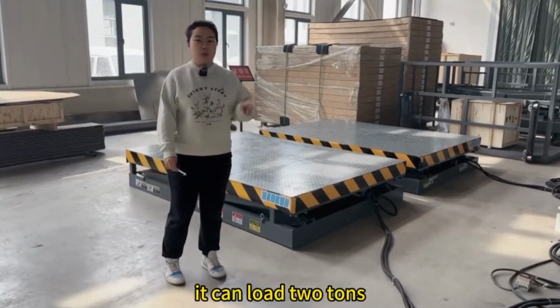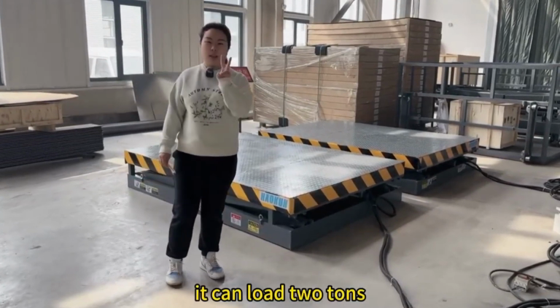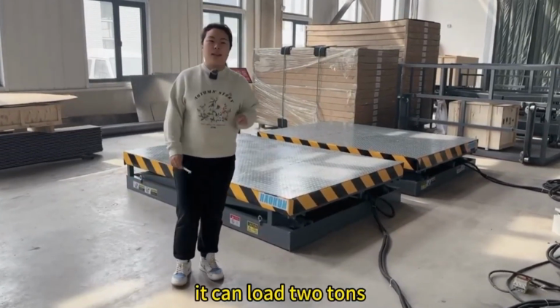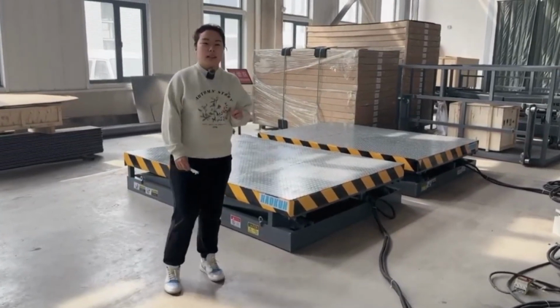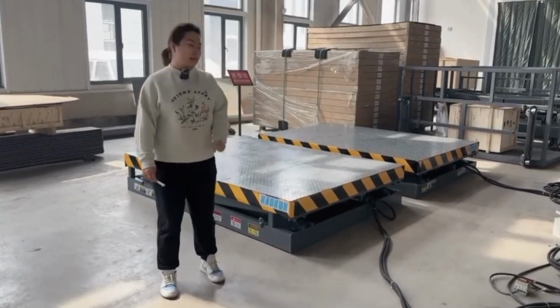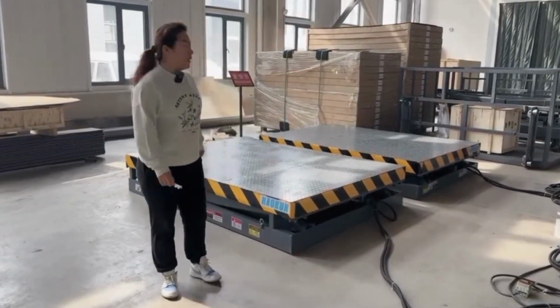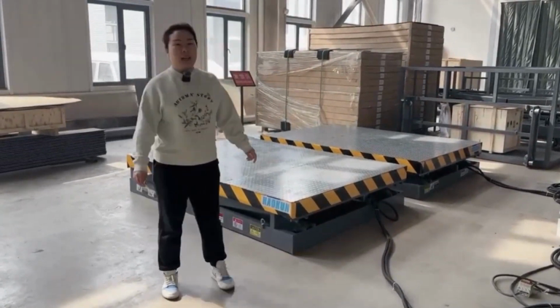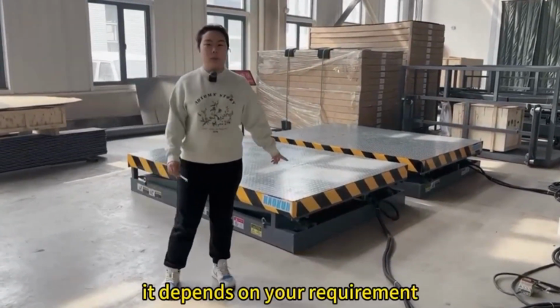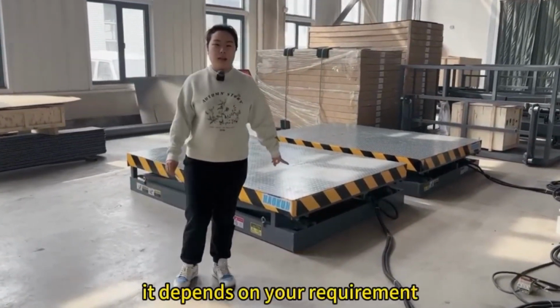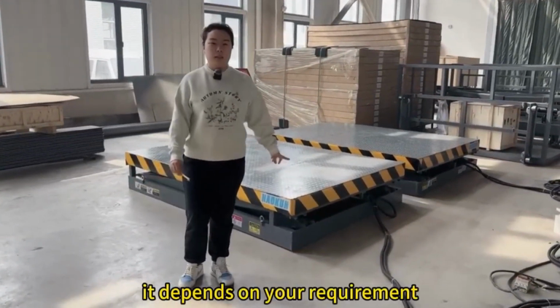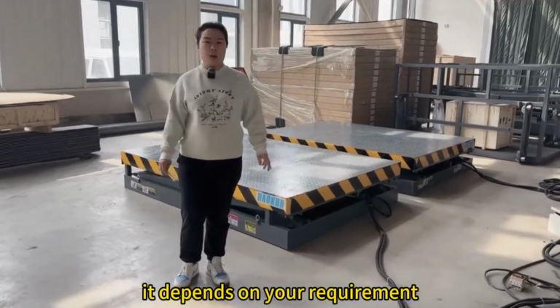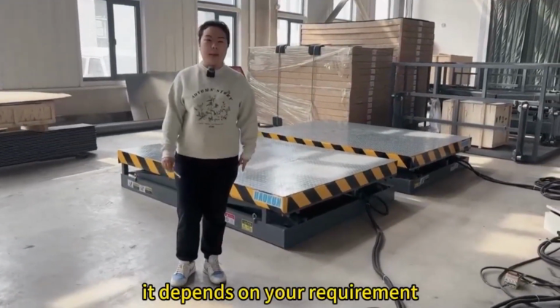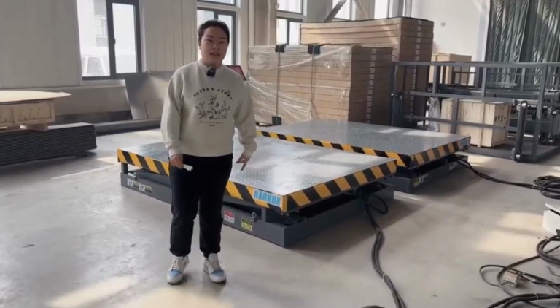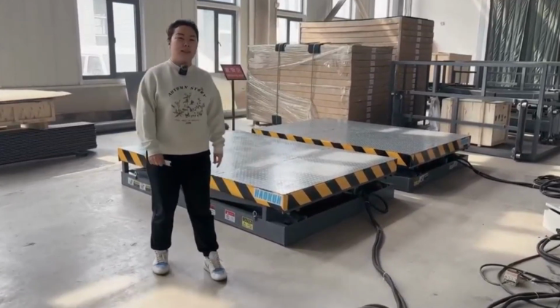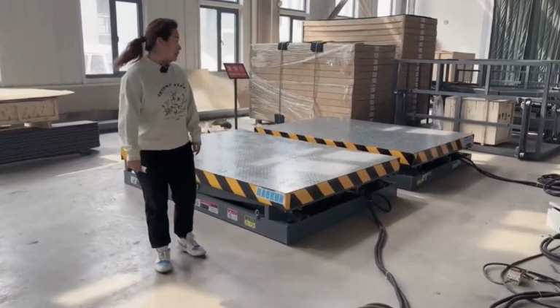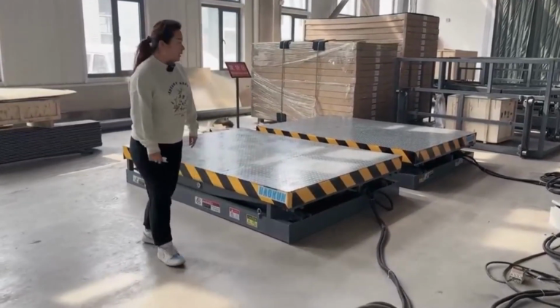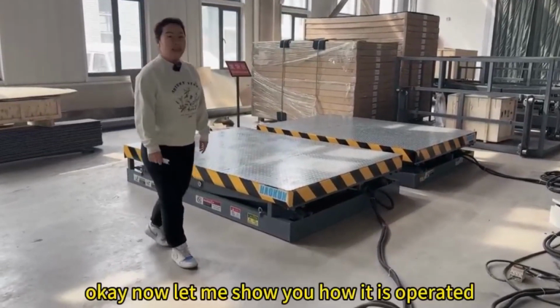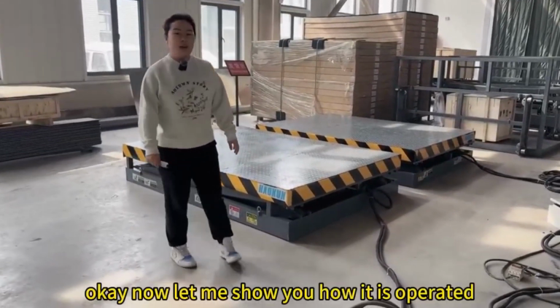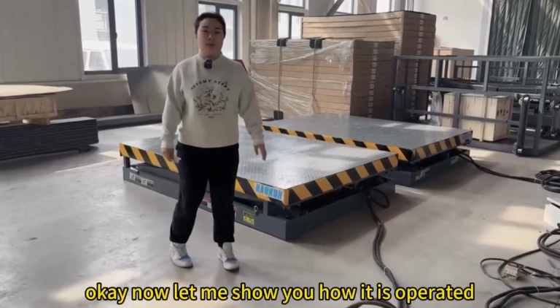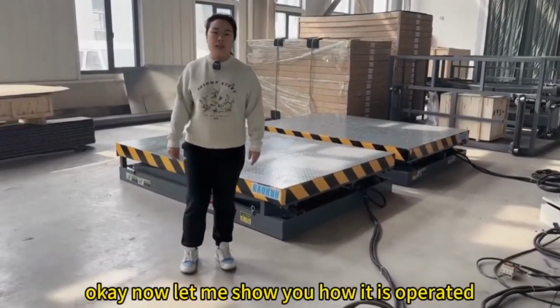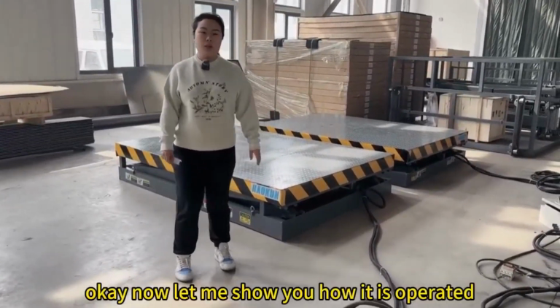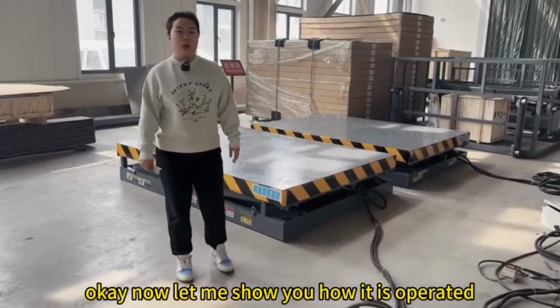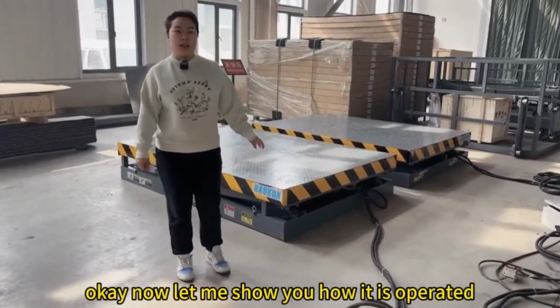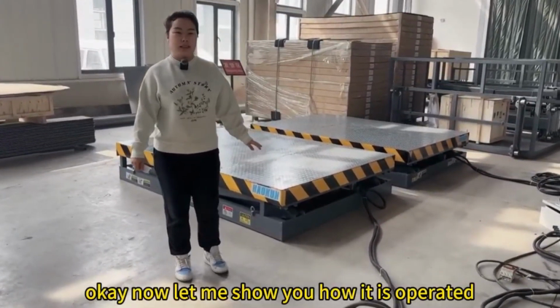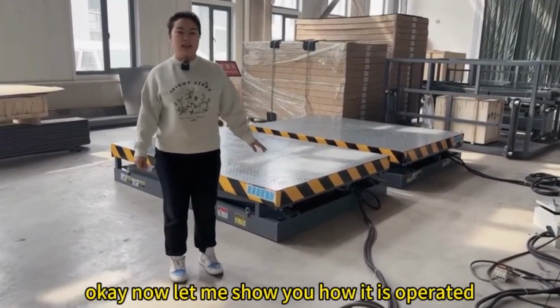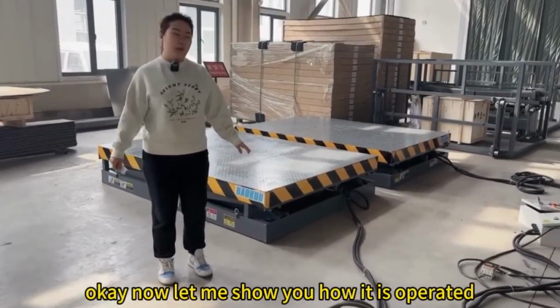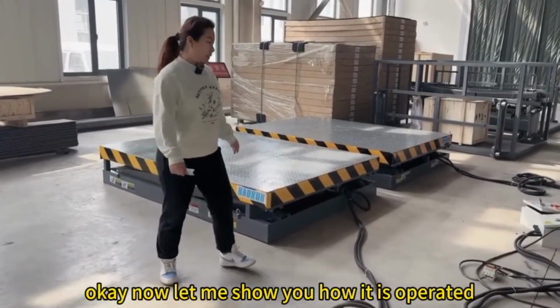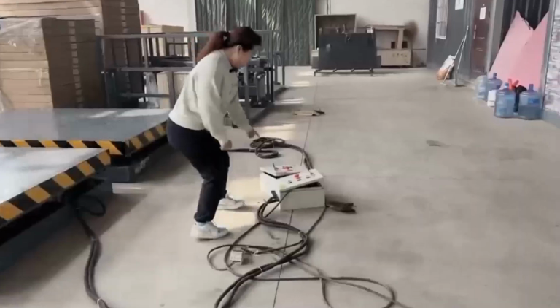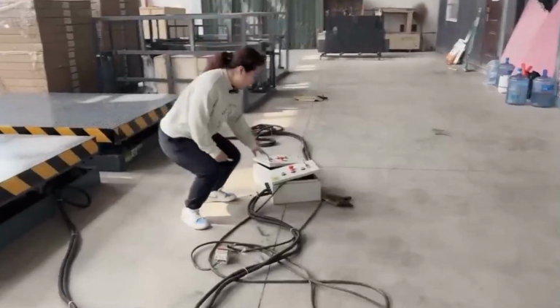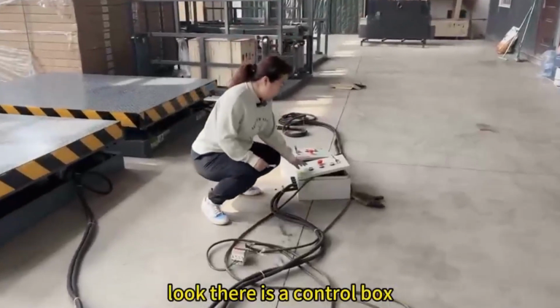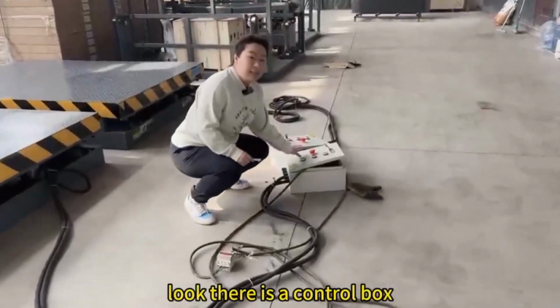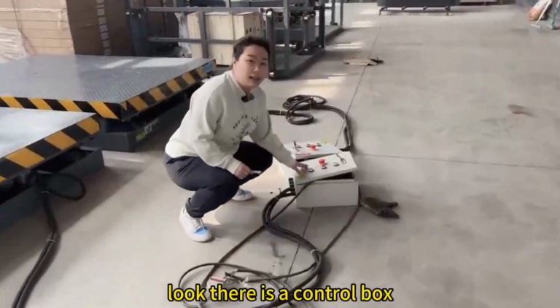...2 tons. It depends on your requirement. Okay, now let me show you how it is operated. Look, there is...